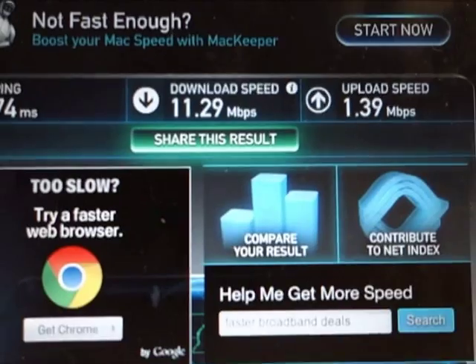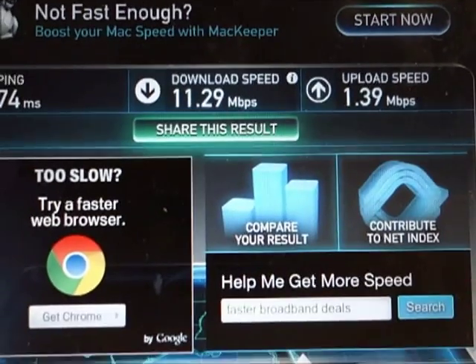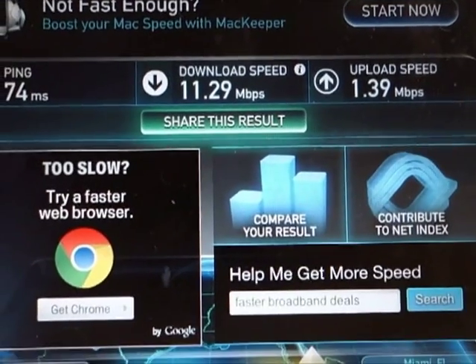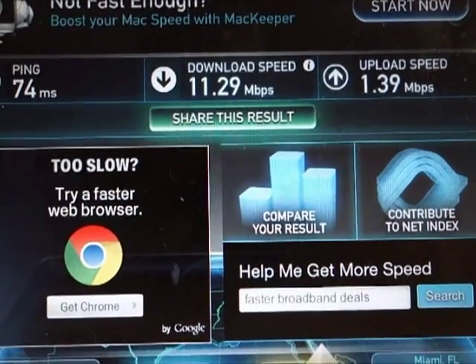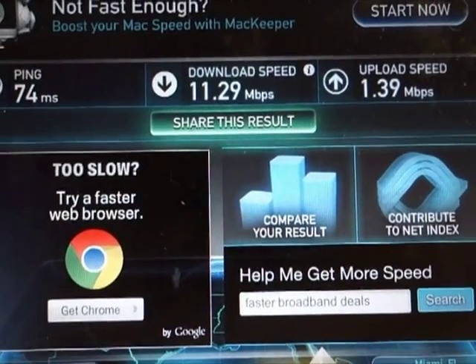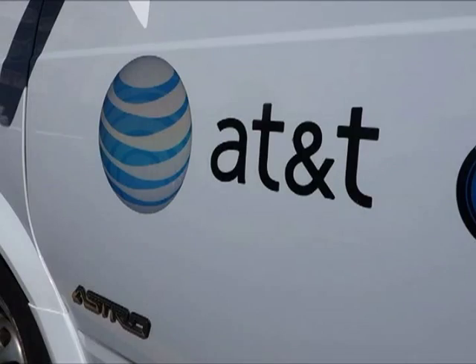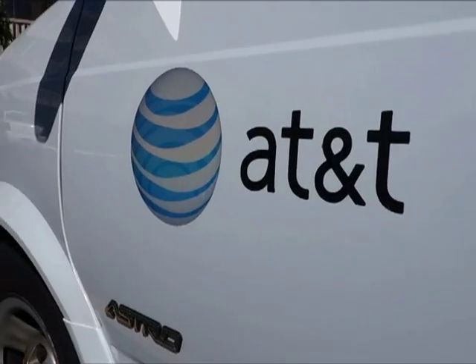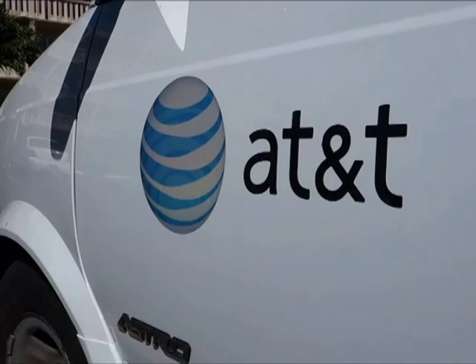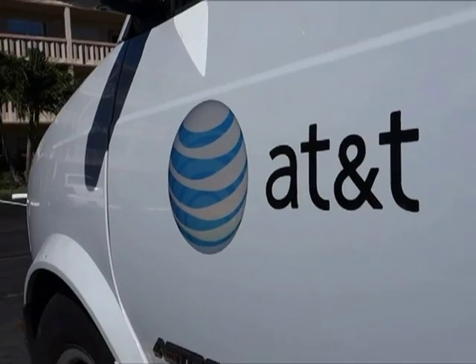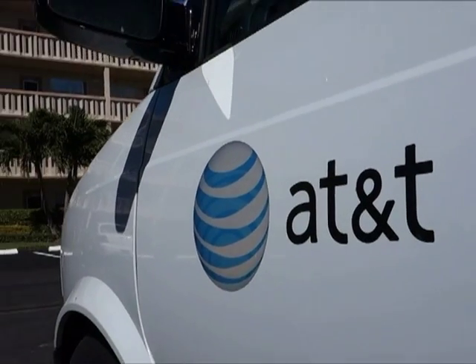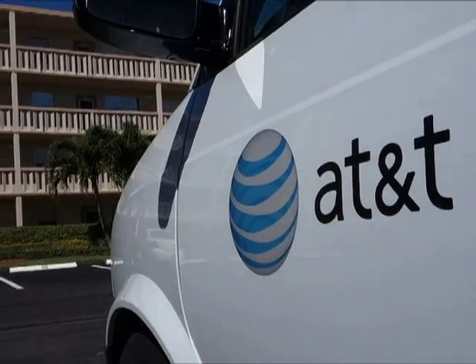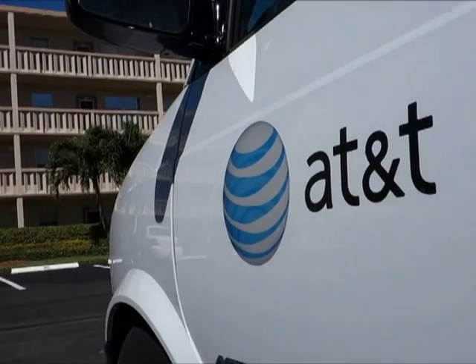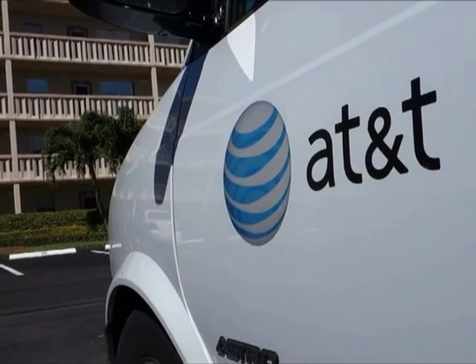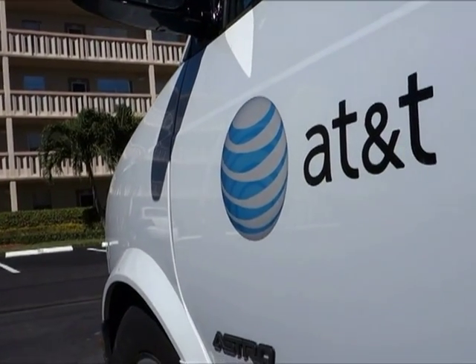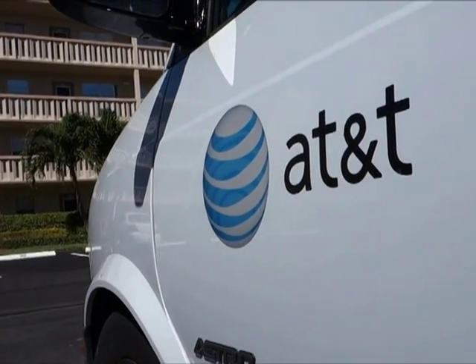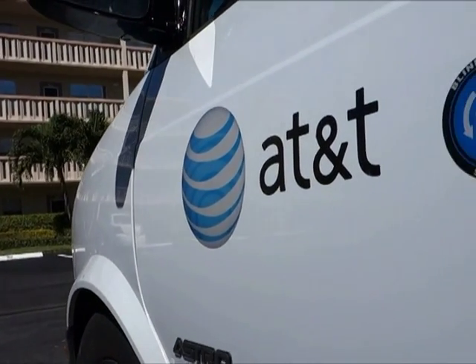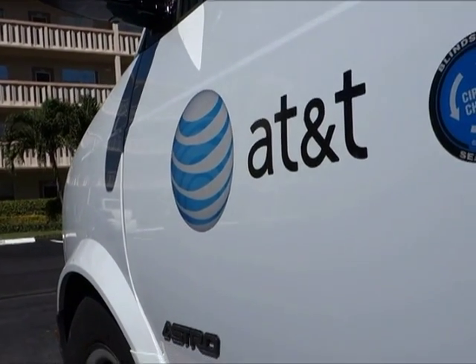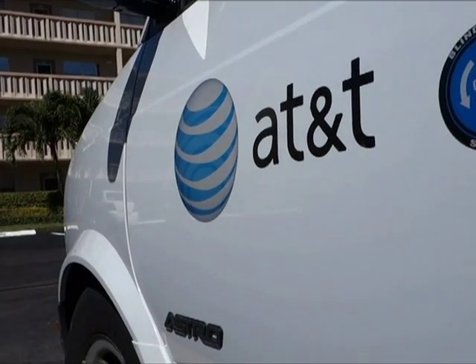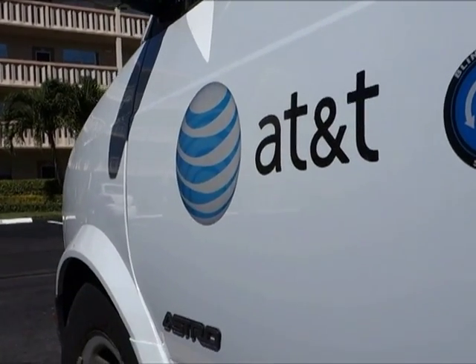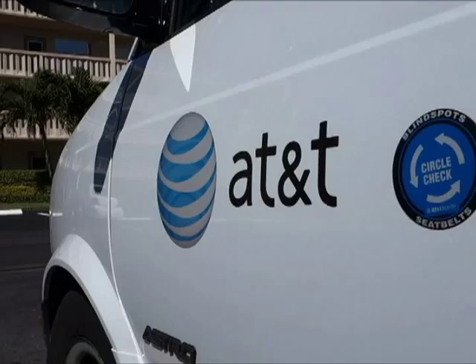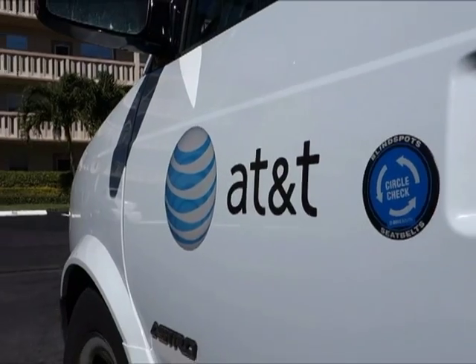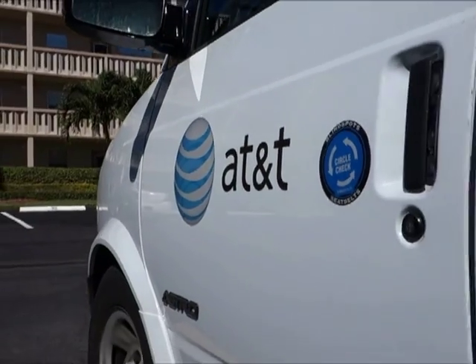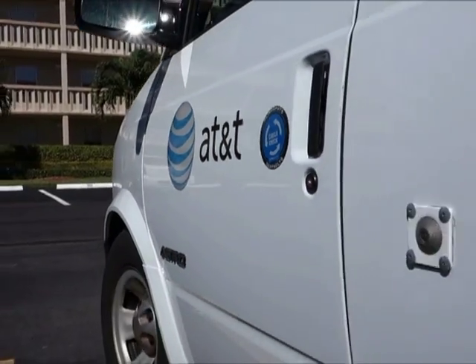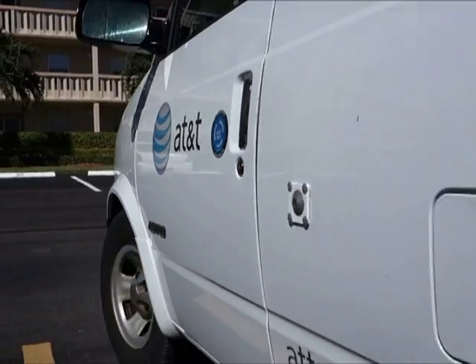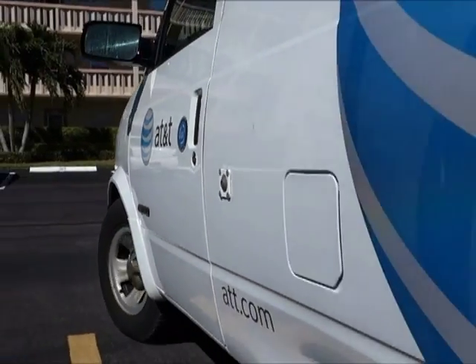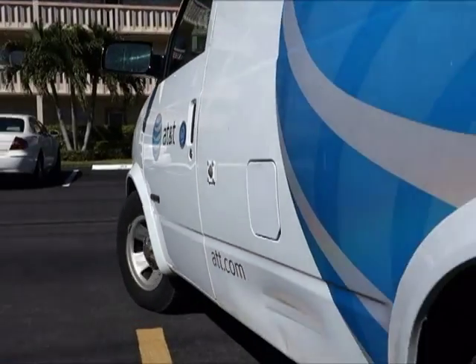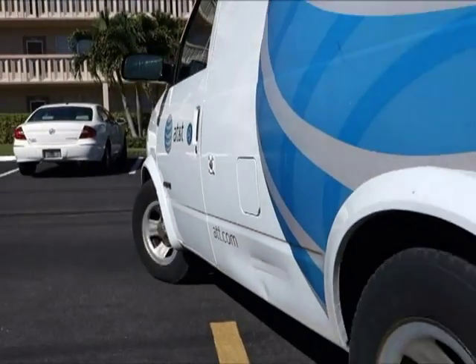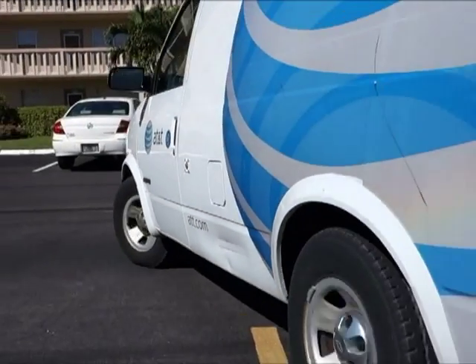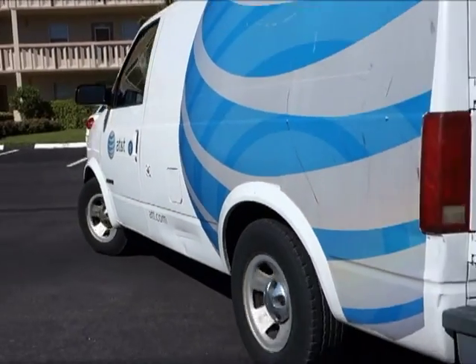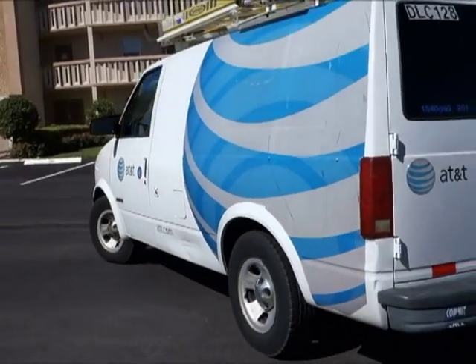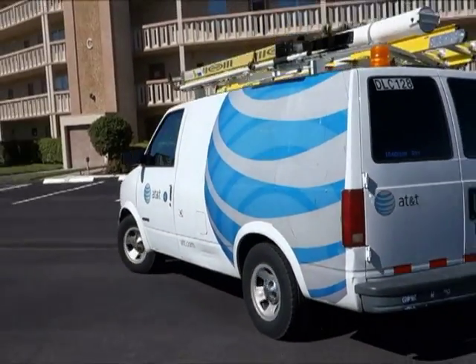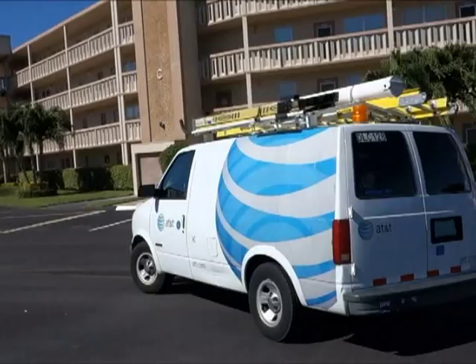Internet download speed: eleven and a half megabits. The job's complete. The technician gets in the truck and drives off to do the next AT&T U-verse install.